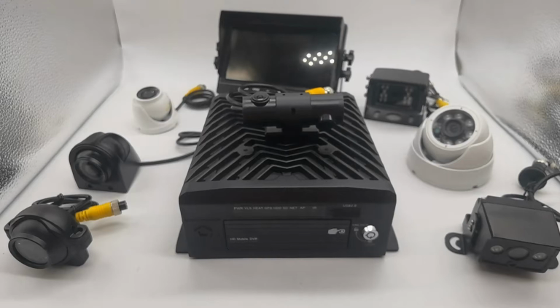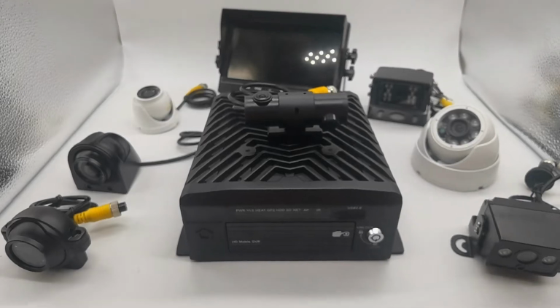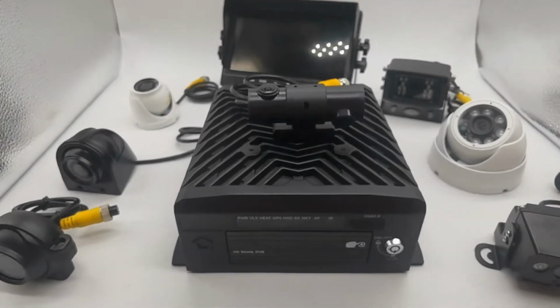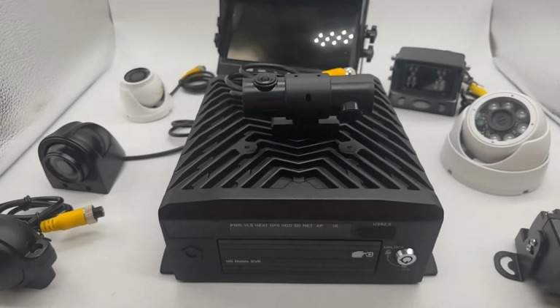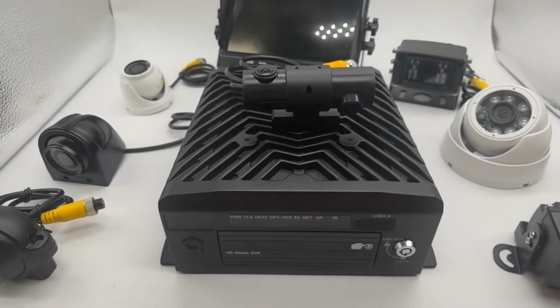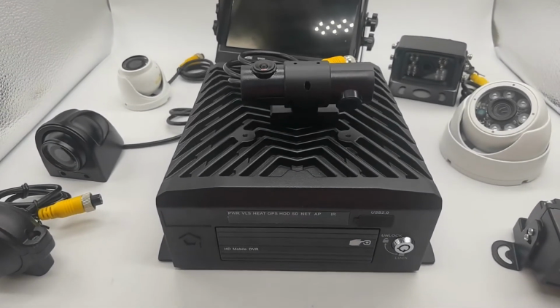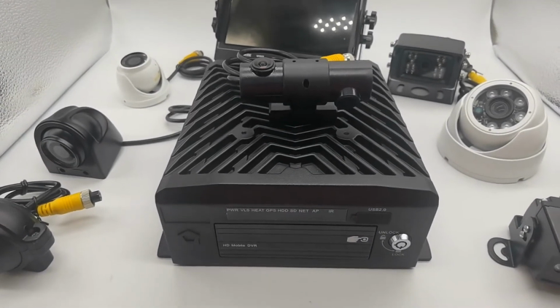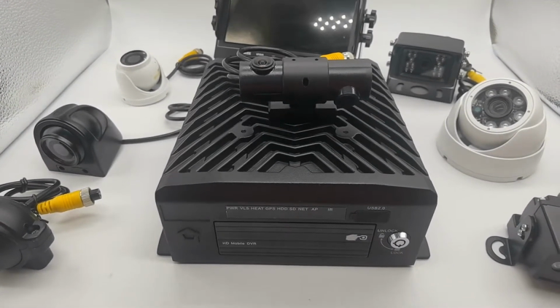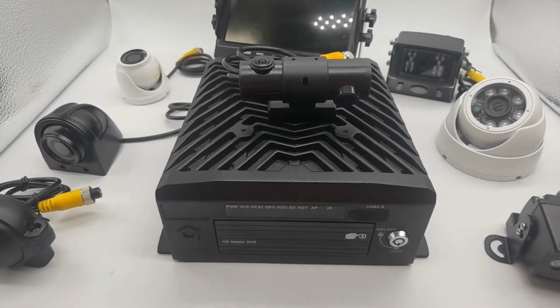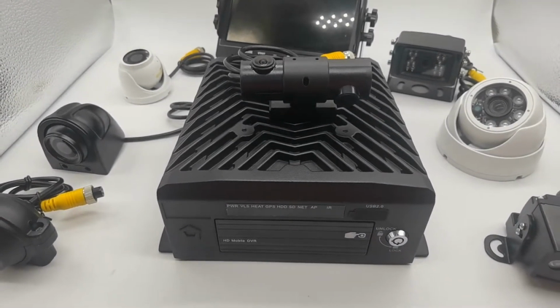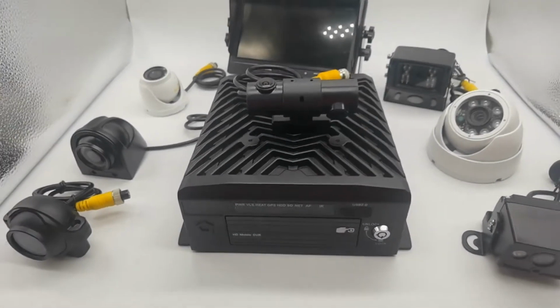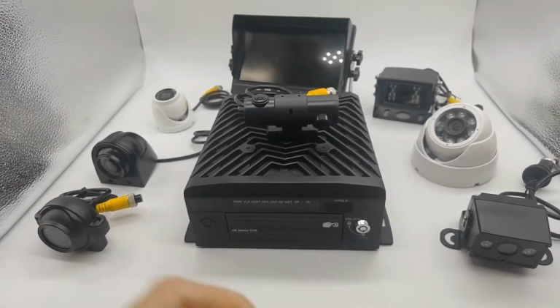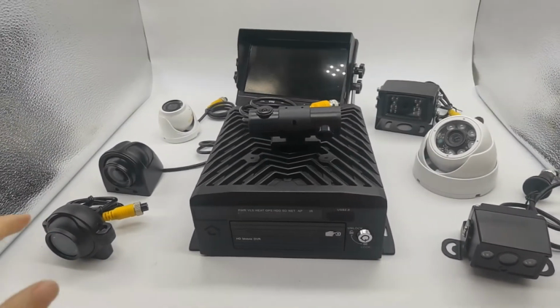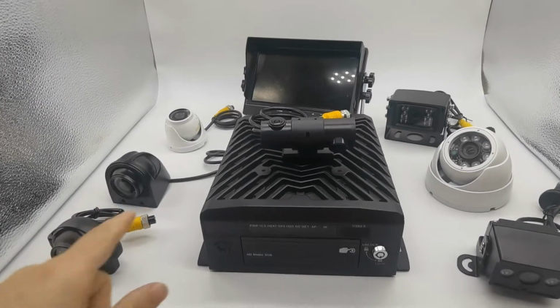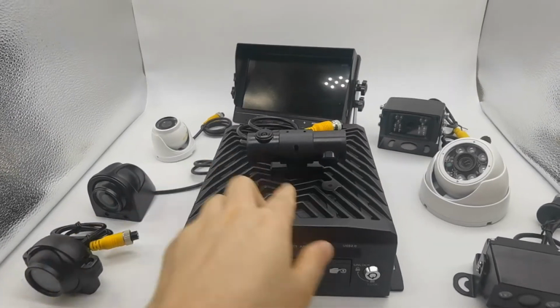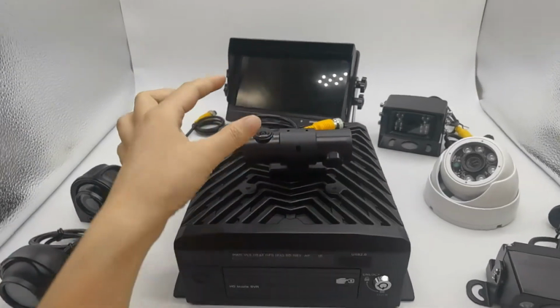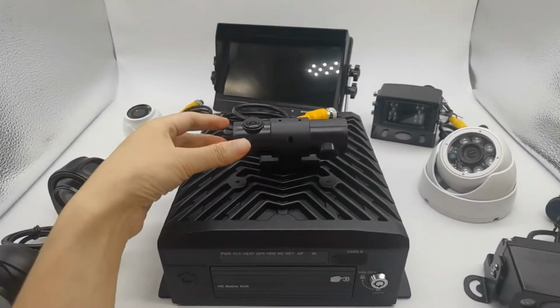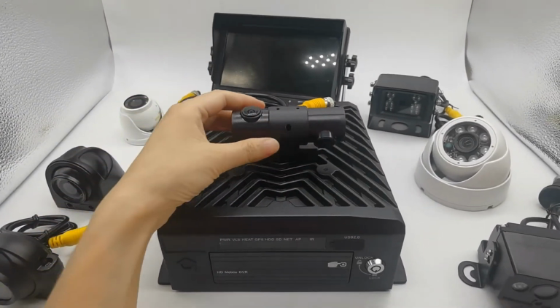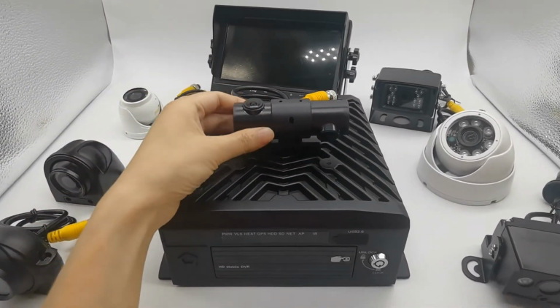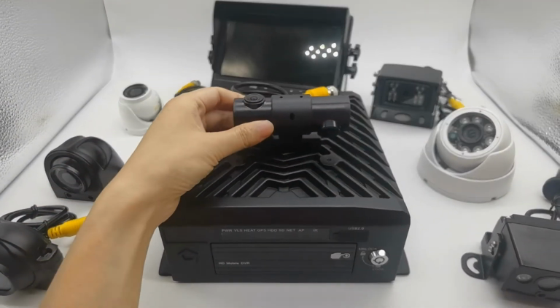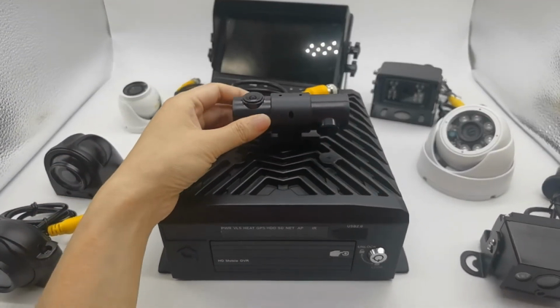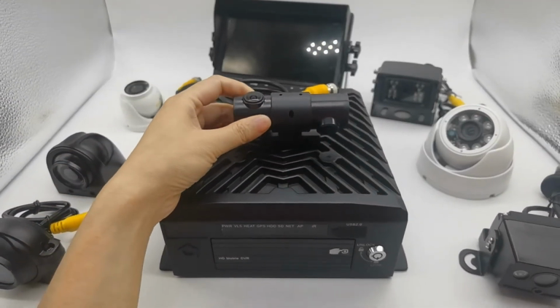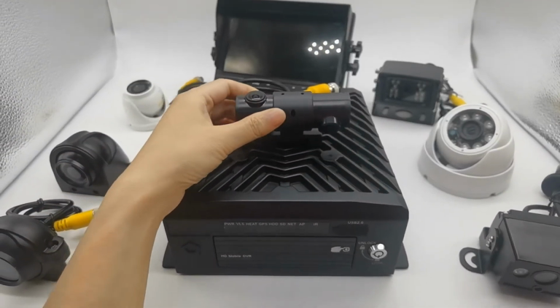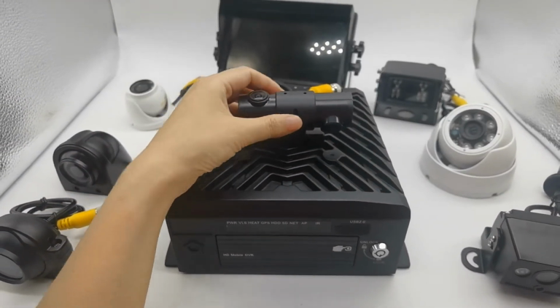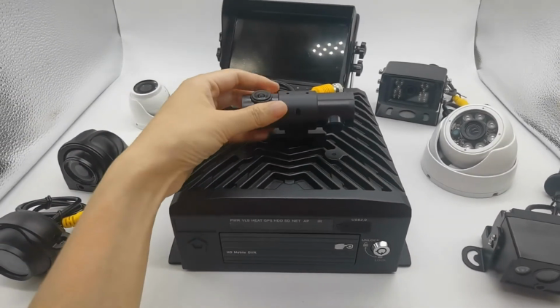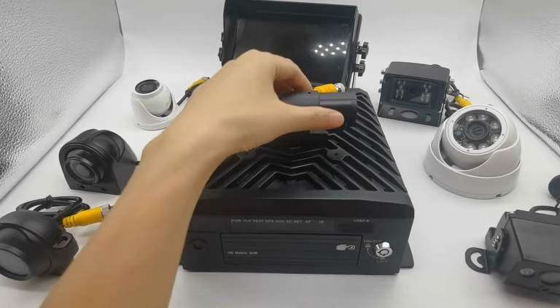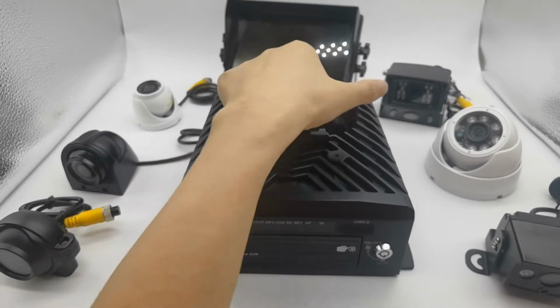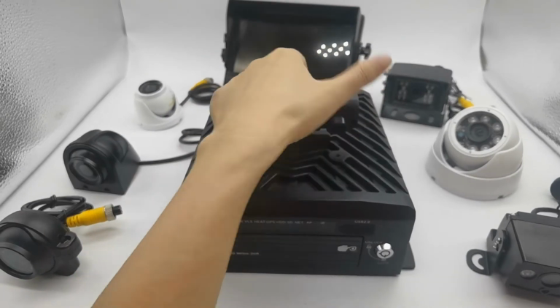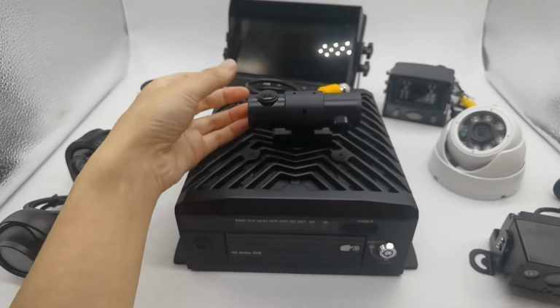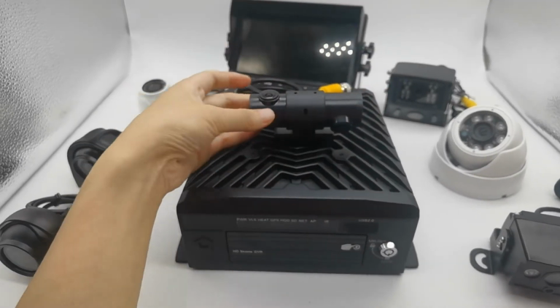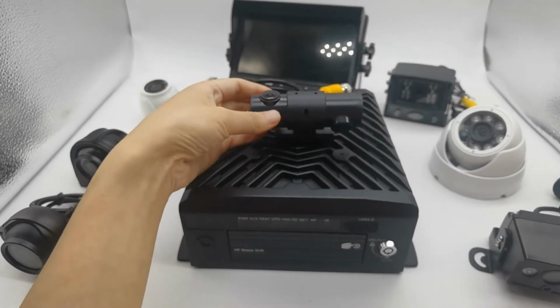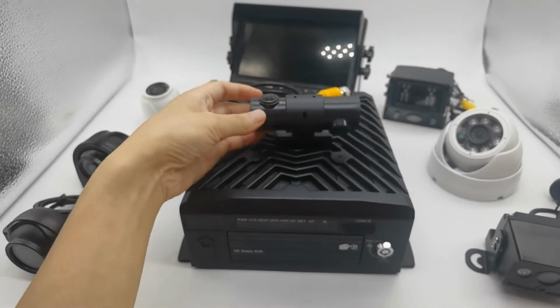This is an 8-channel hard disk mobile DVR connected to 8 cameras. This one is a dual lens camera, with a side view and front road view.